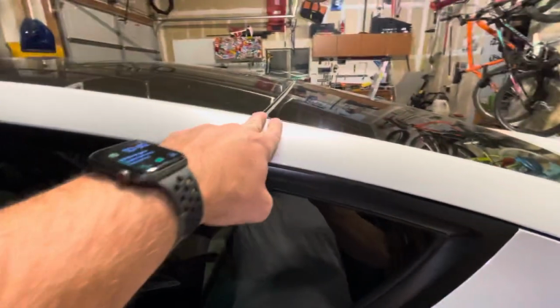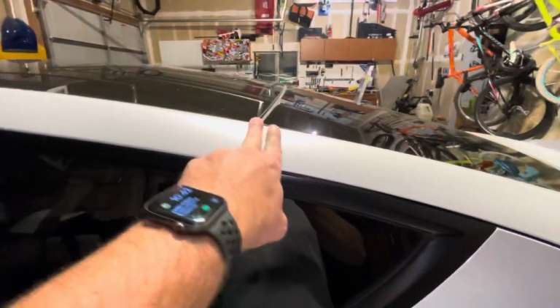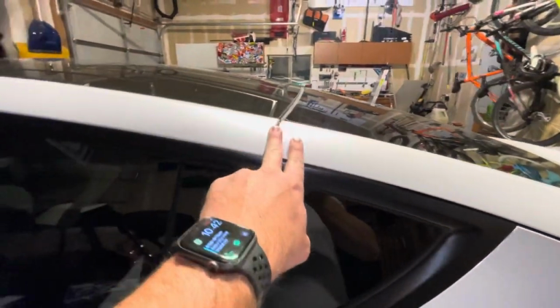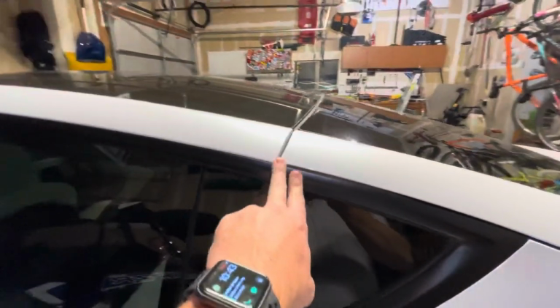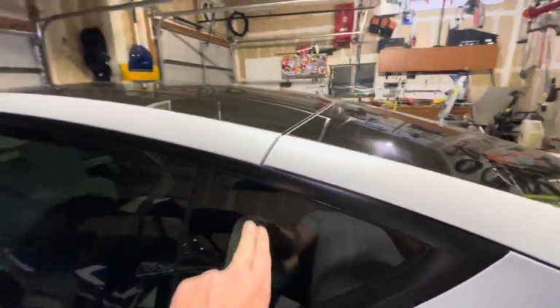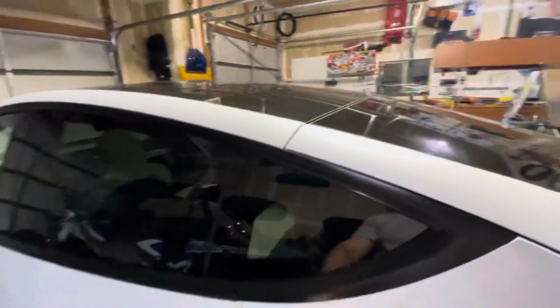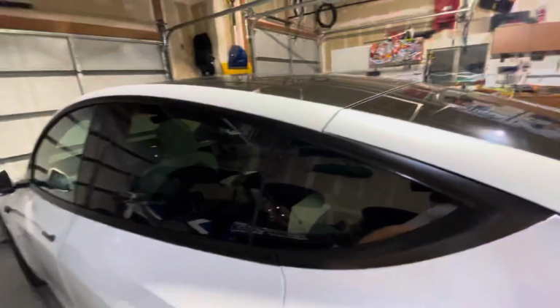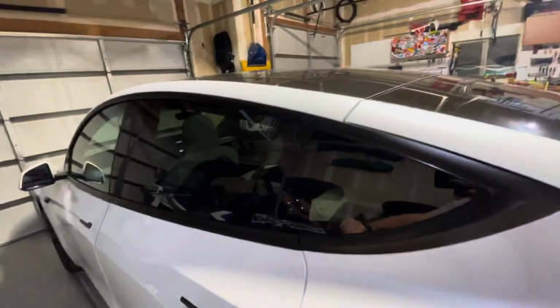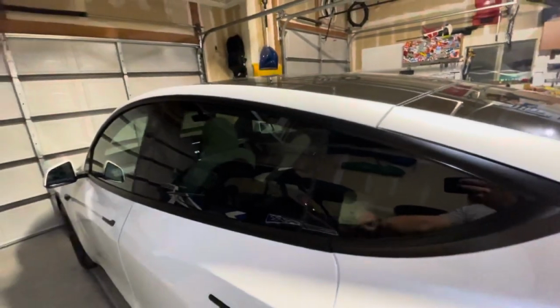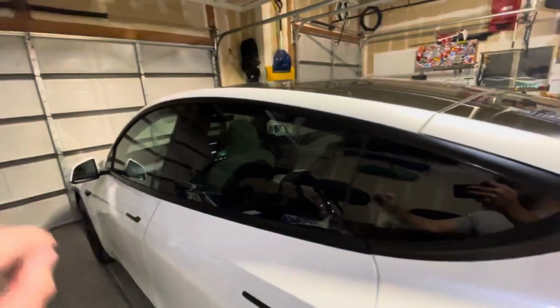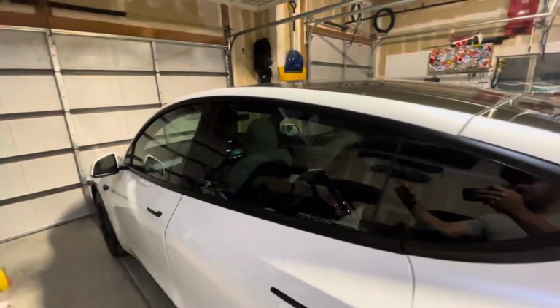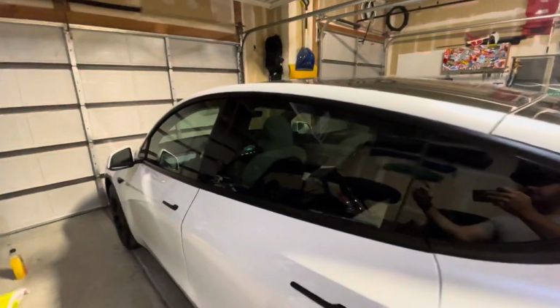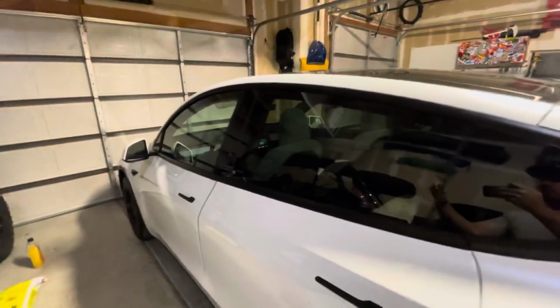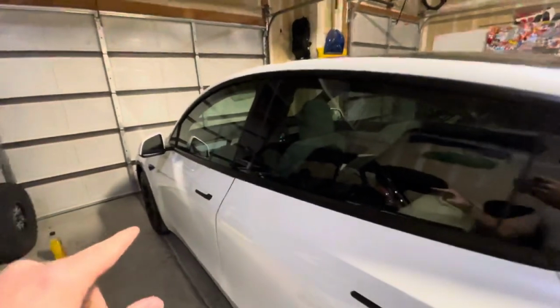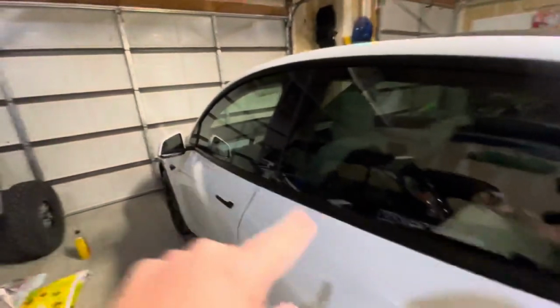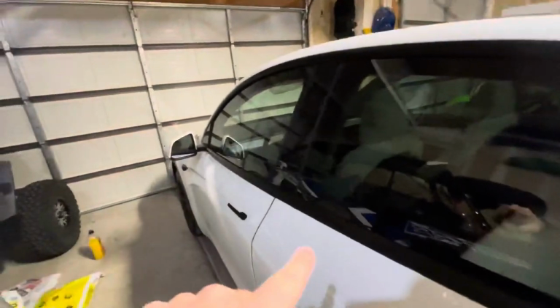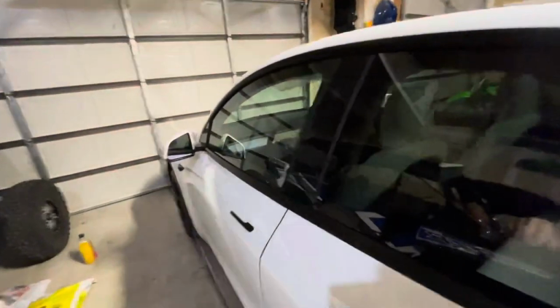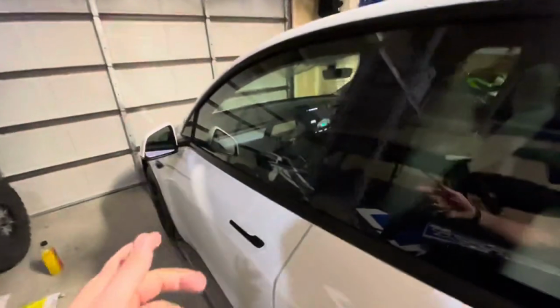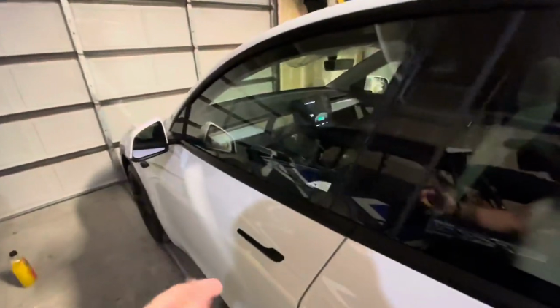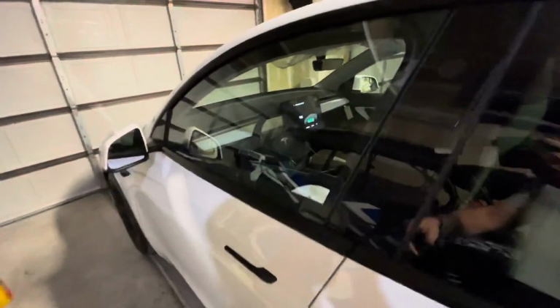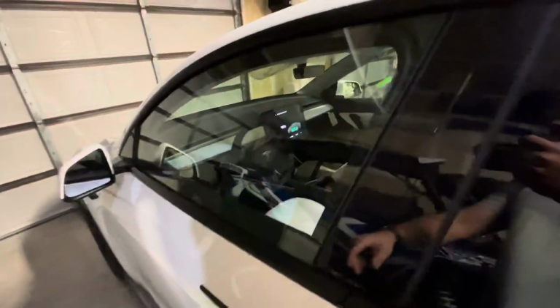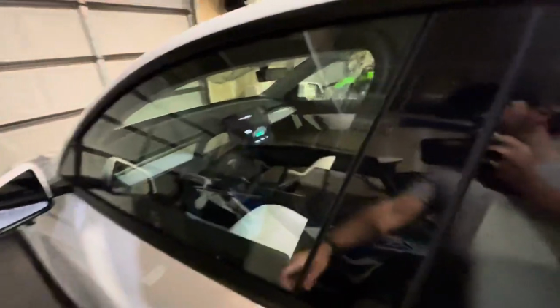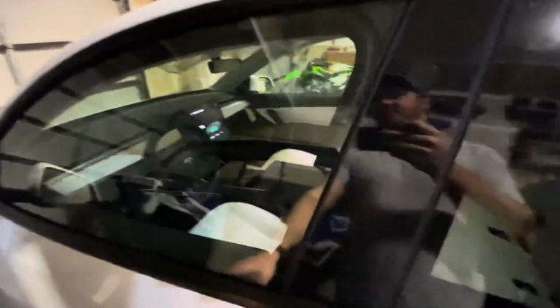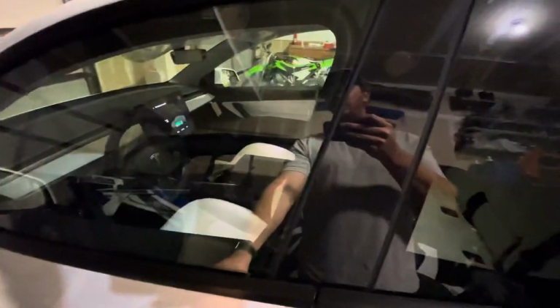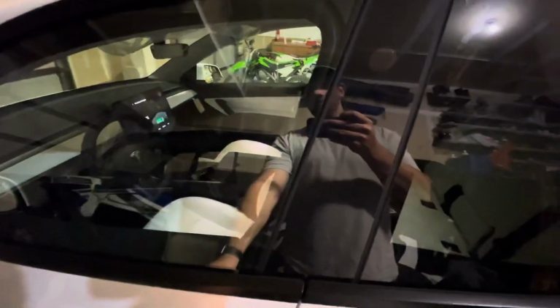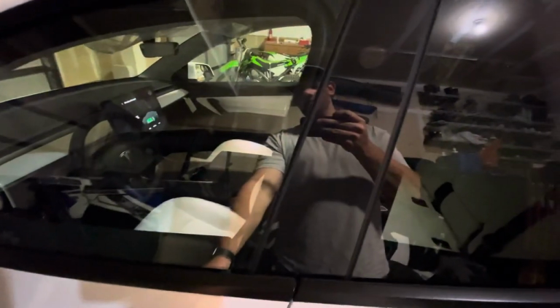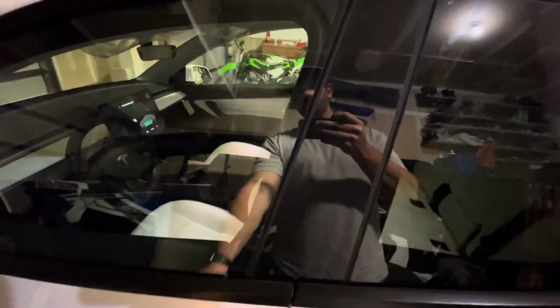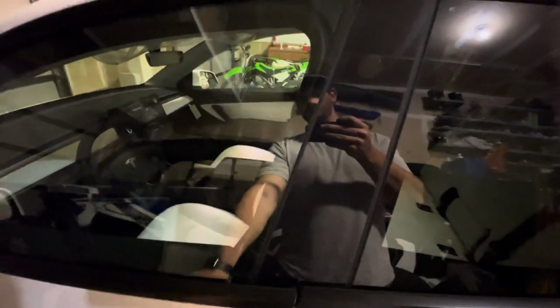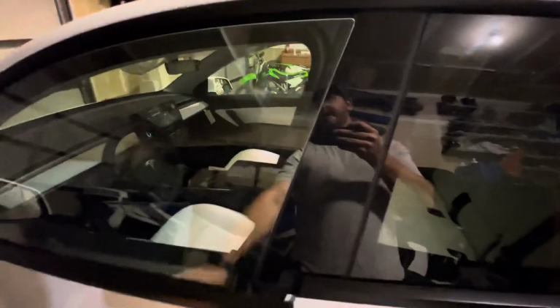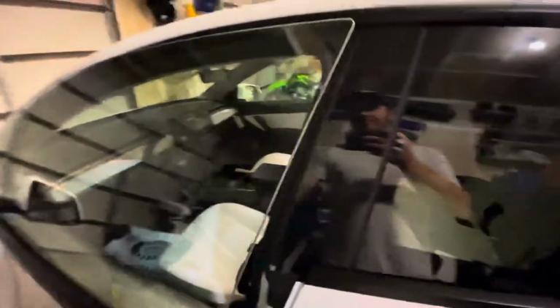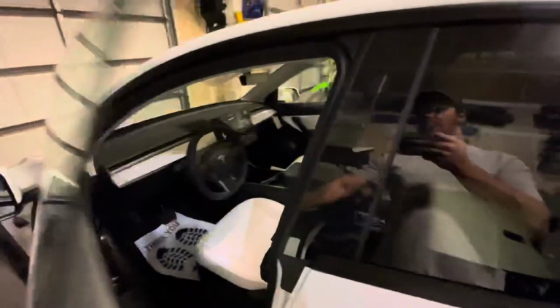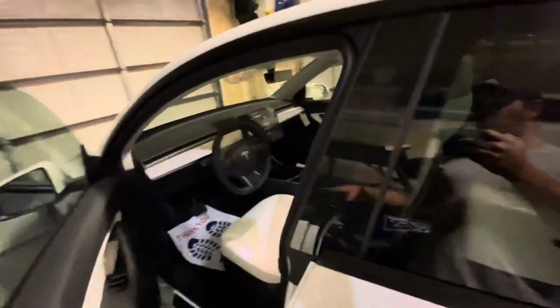Just to give you guys some feedback, this is a white-on-white interior — I think you guys can see that. It has a tow hitch, long-range, not performance.